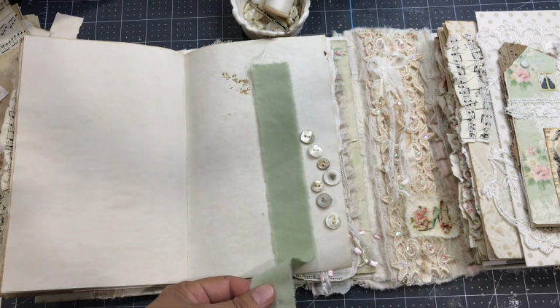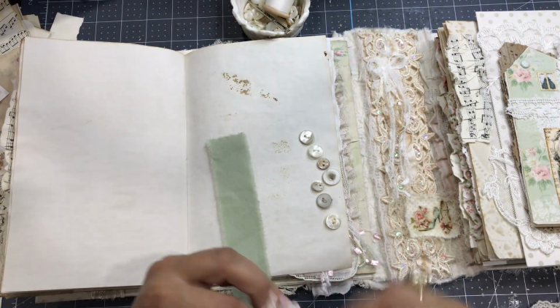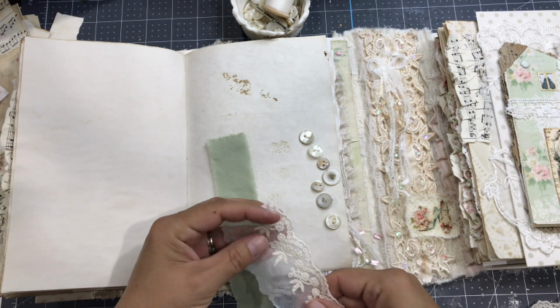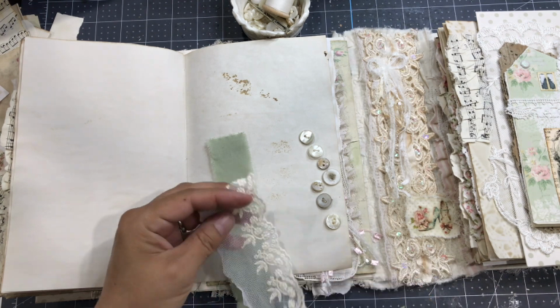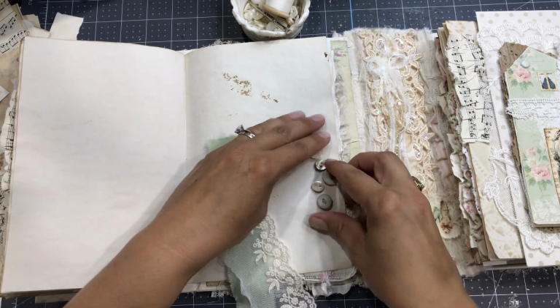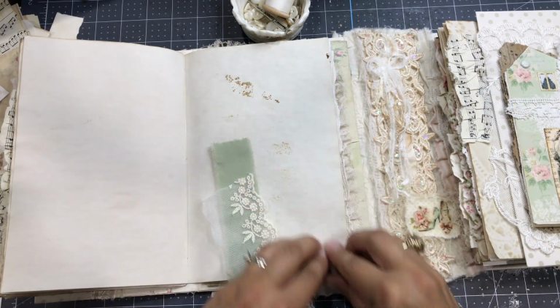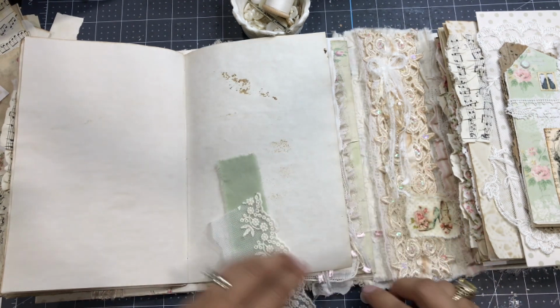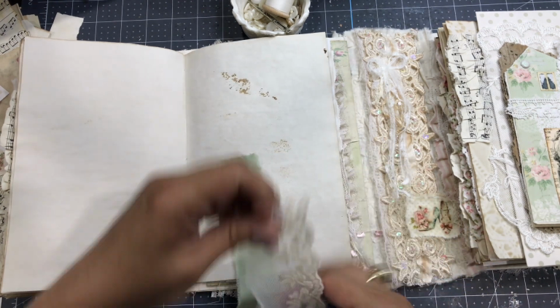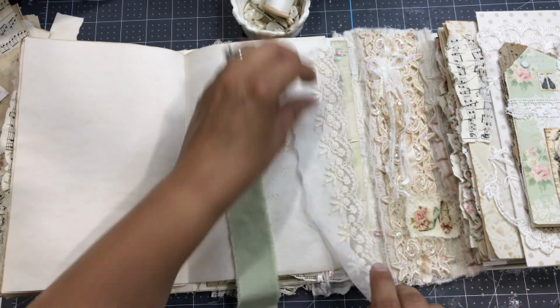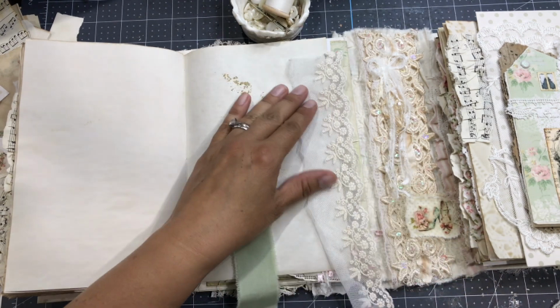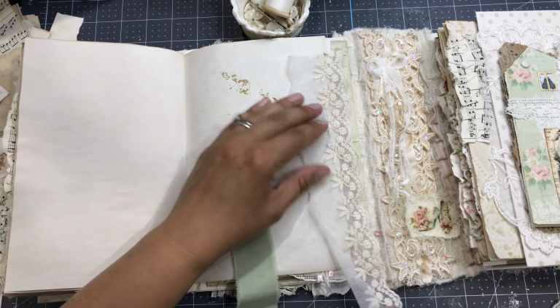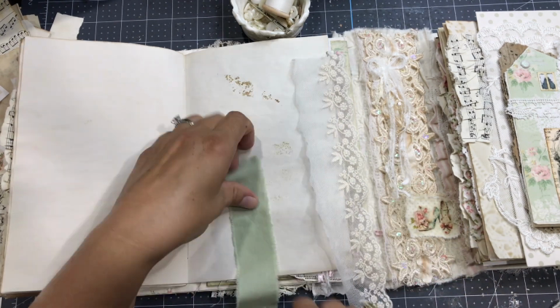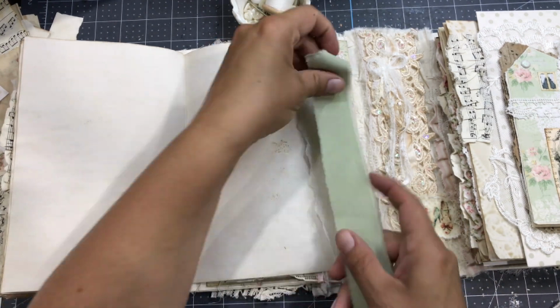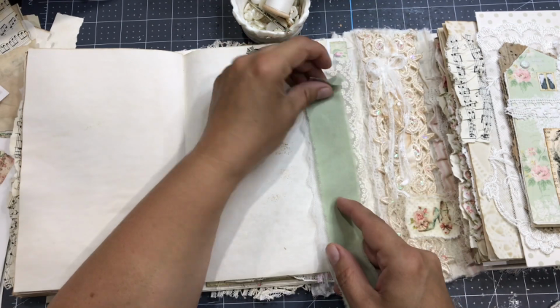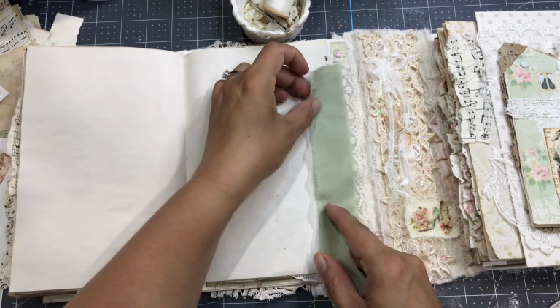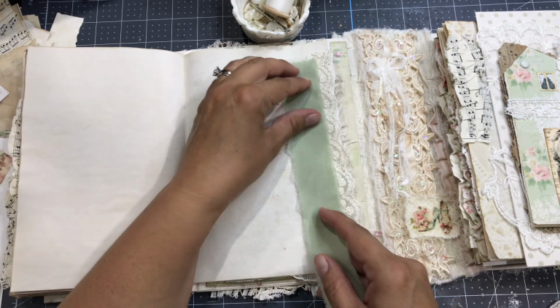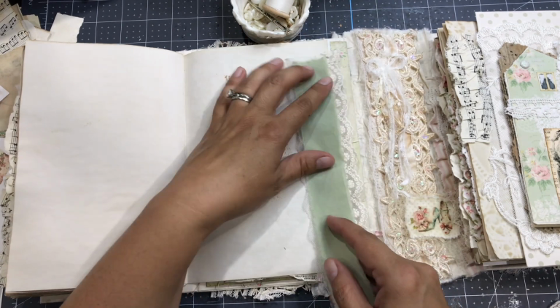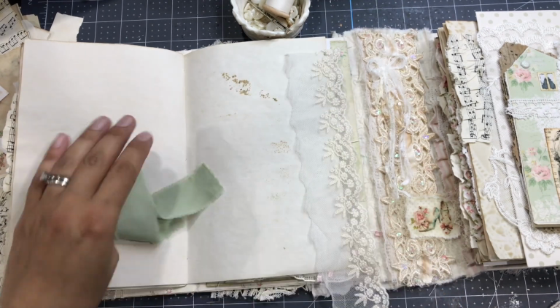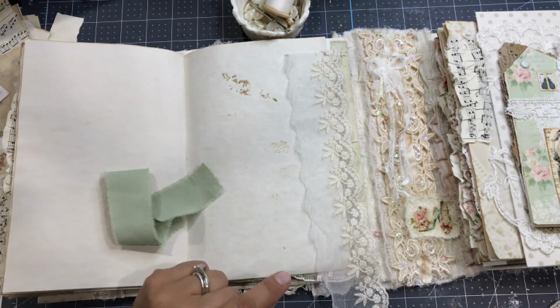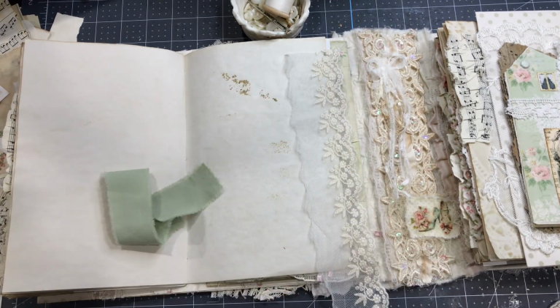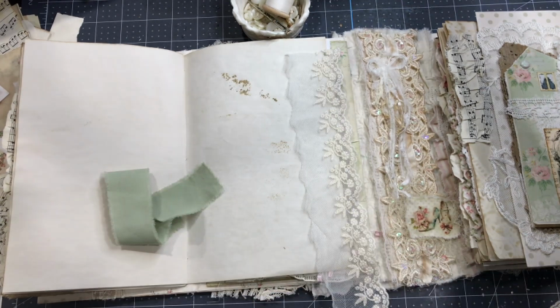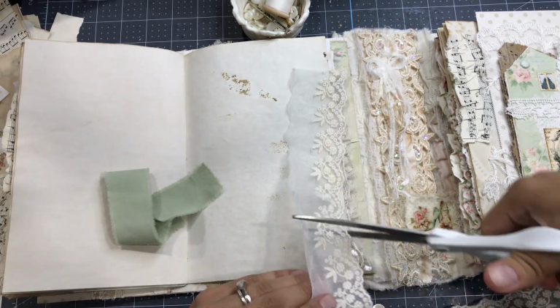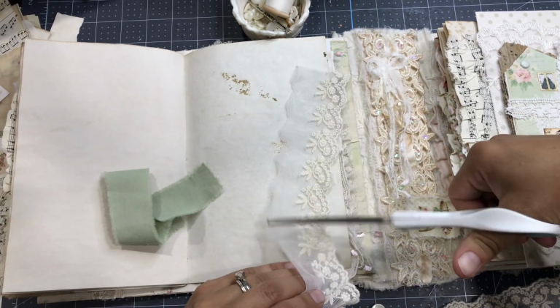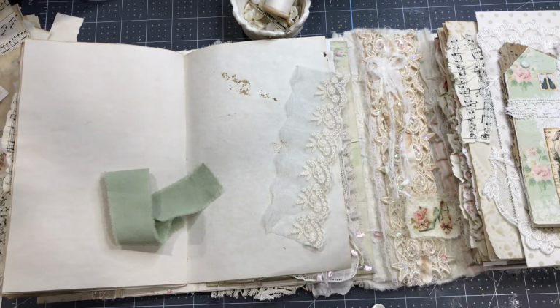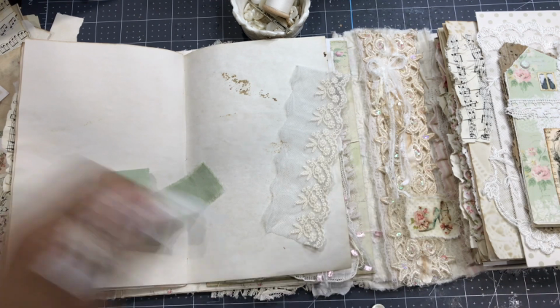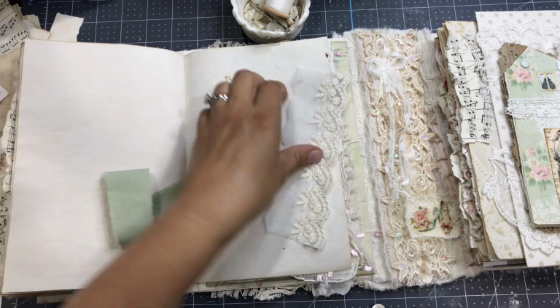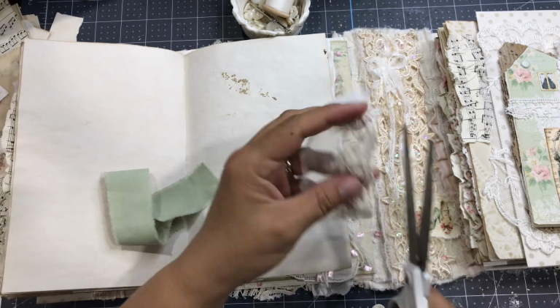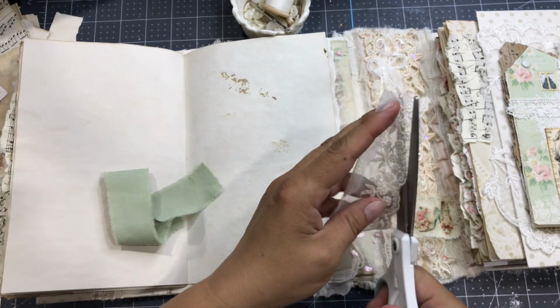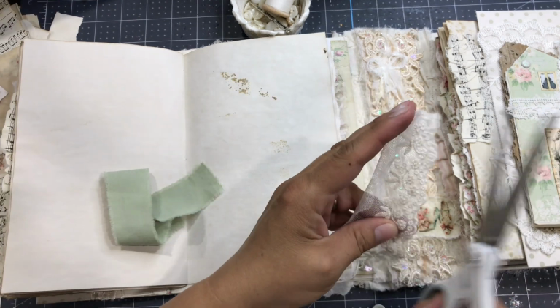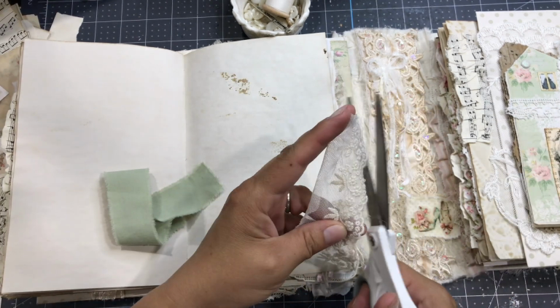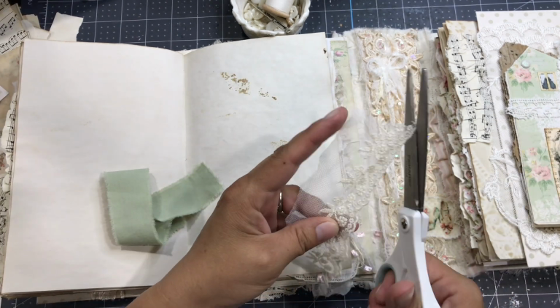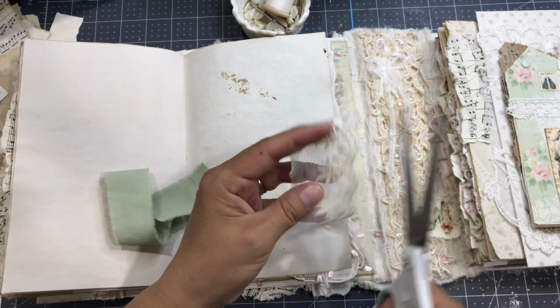I gathered a couple of buttons — I'm not sure which ones I'm gonna use. You can add two or three layers; you could use cheesecloth or lace, and they don't need to be the same dimension.